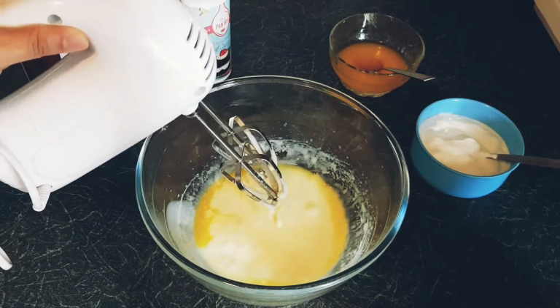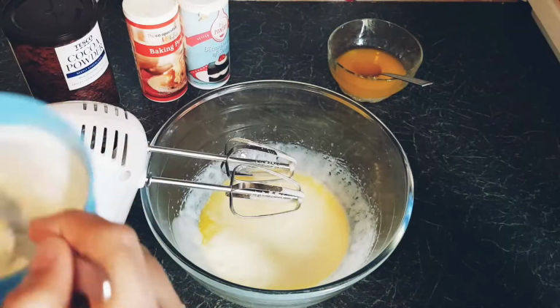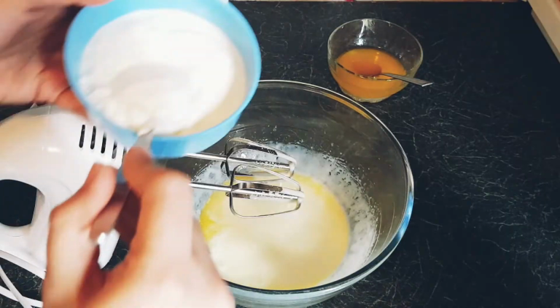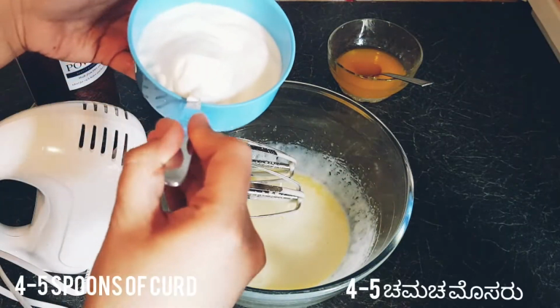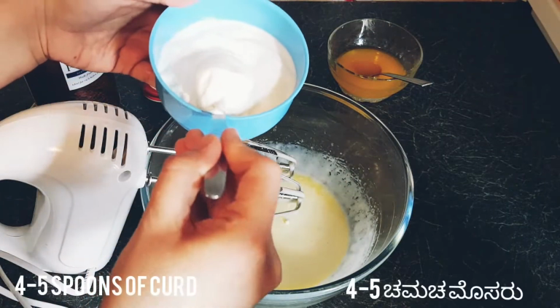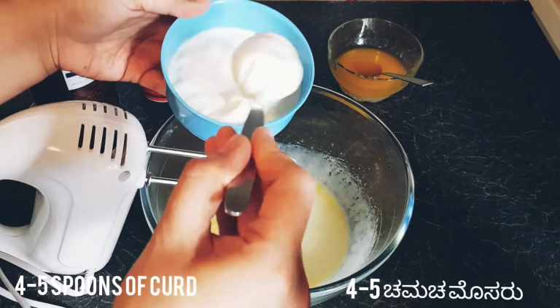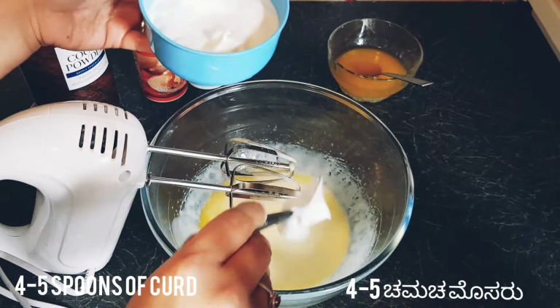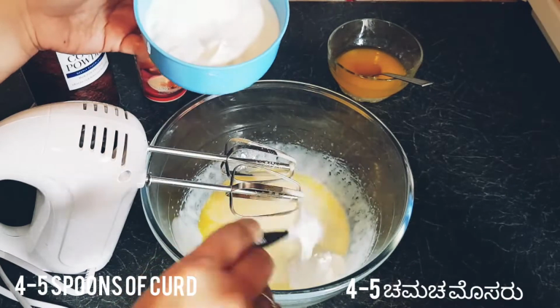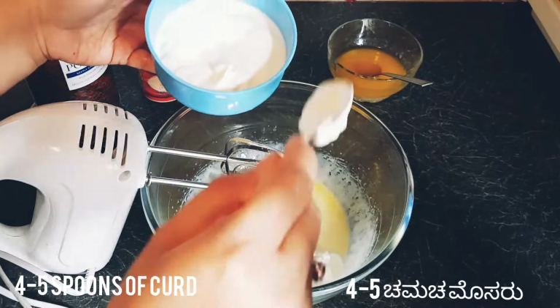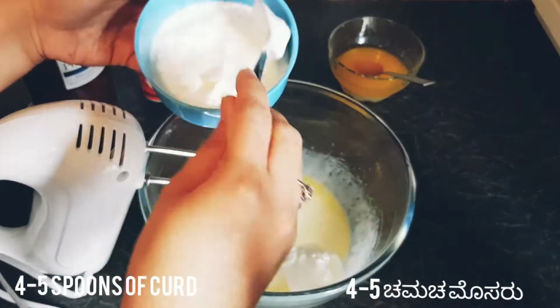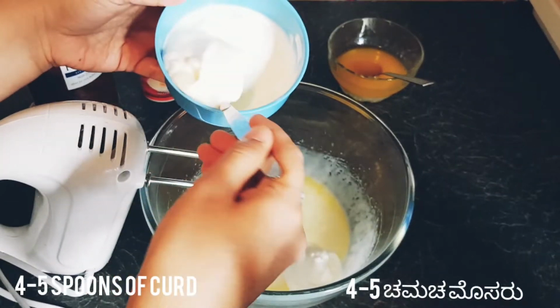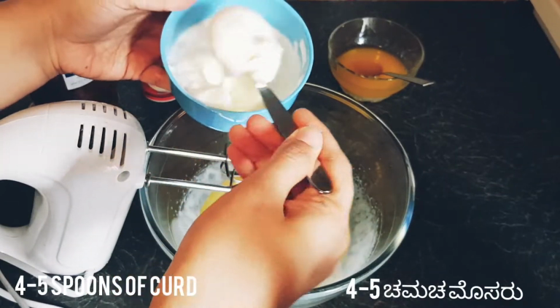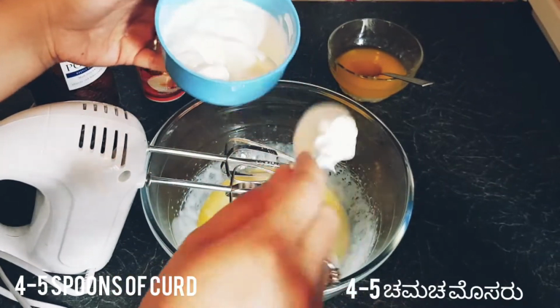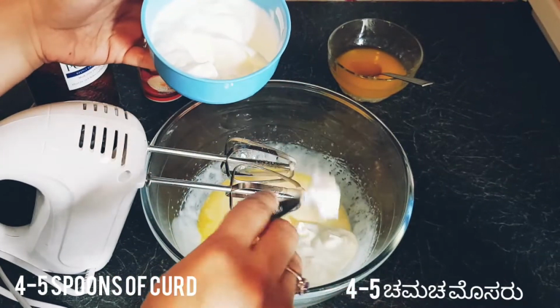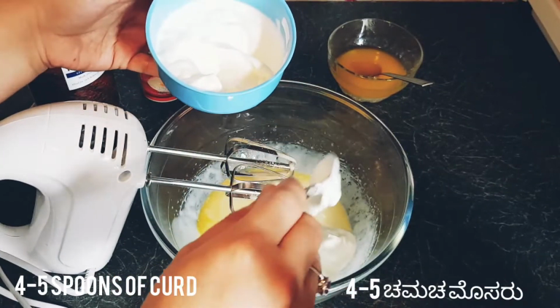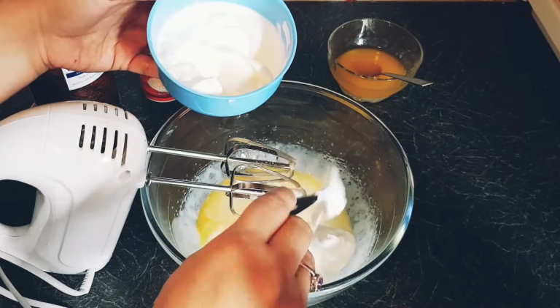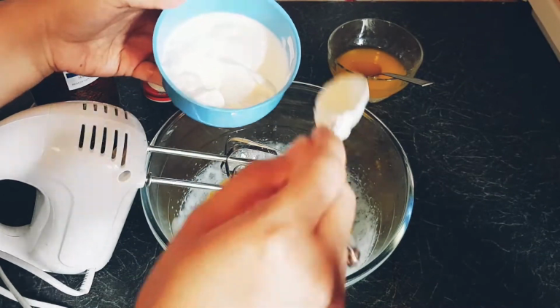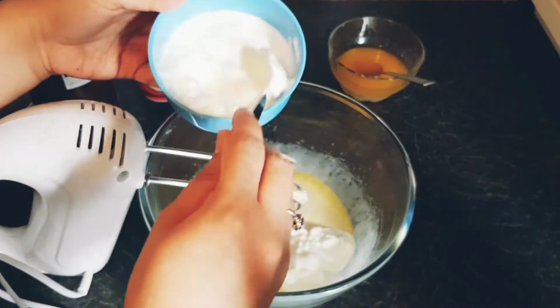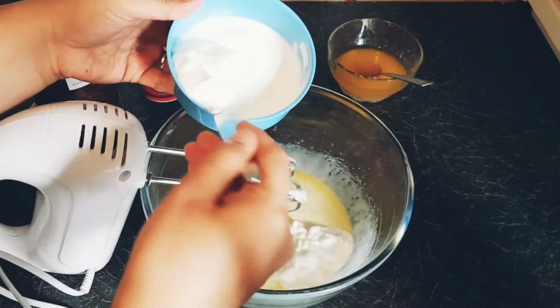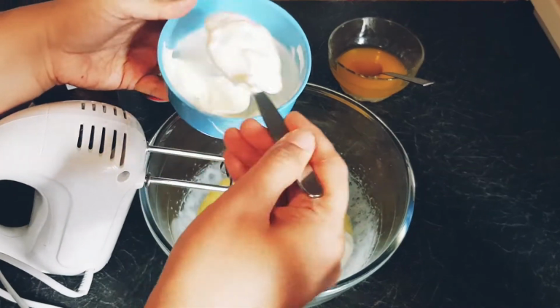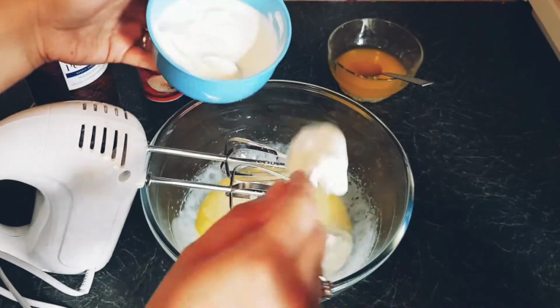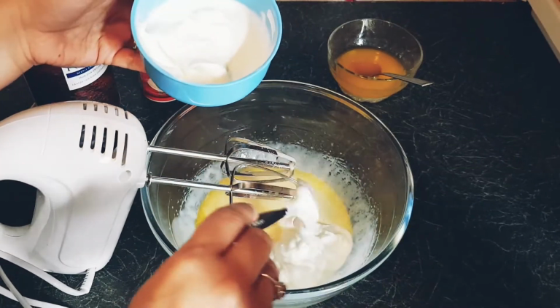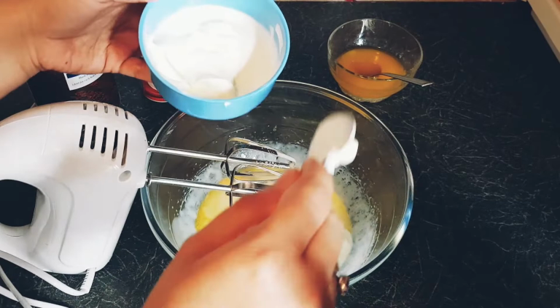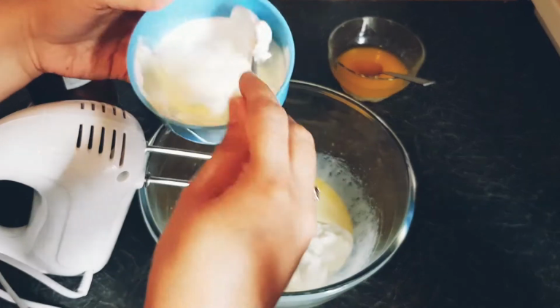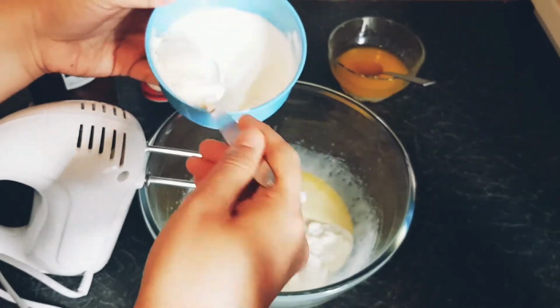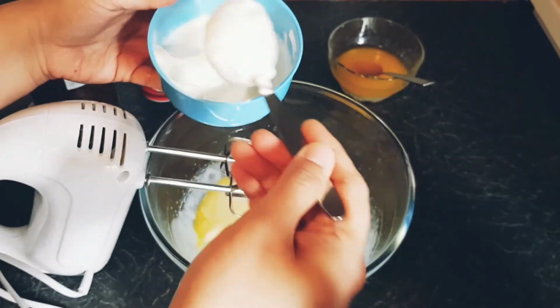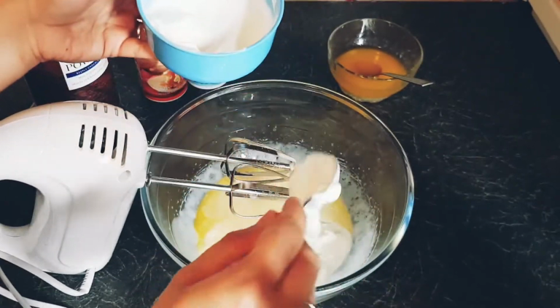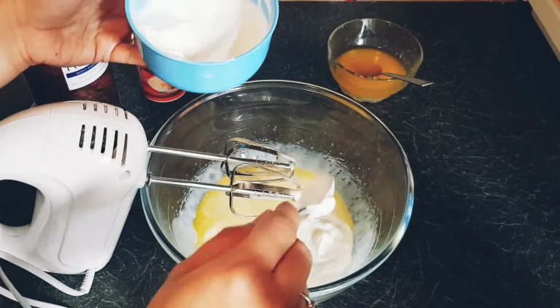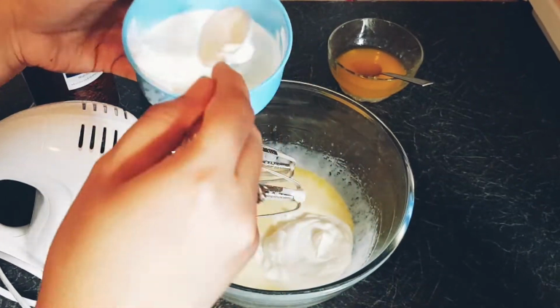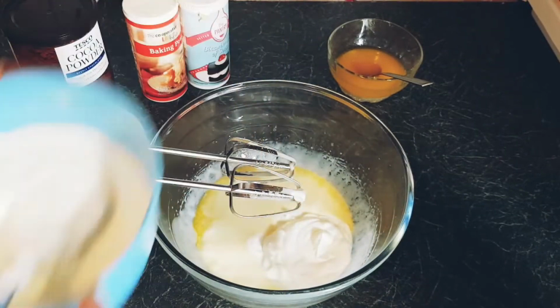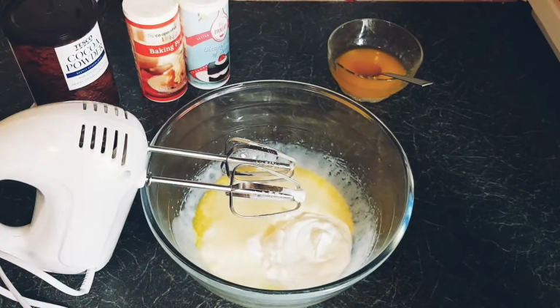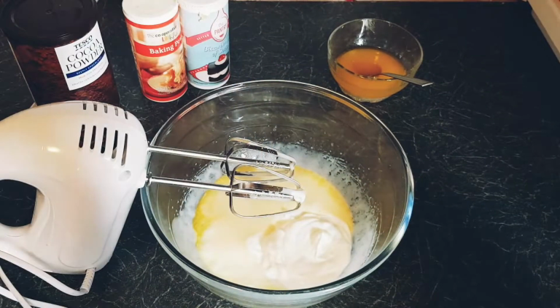I'm using four spoons of natural yogurt. Mix well. To make a vegan cake, replace the yogurt with lemon juice and the butter with any vegetable oil.